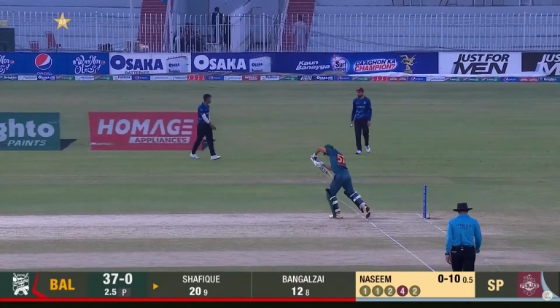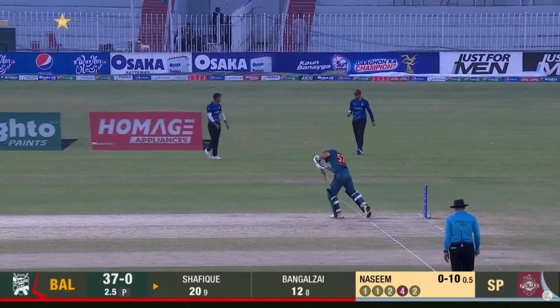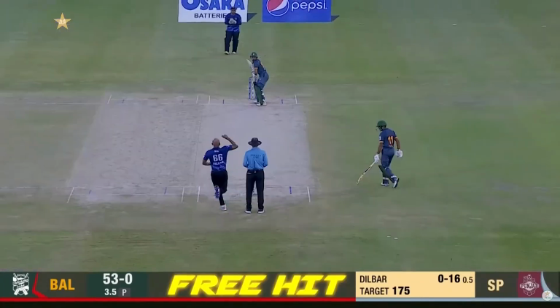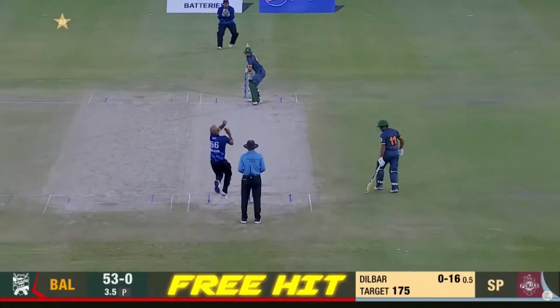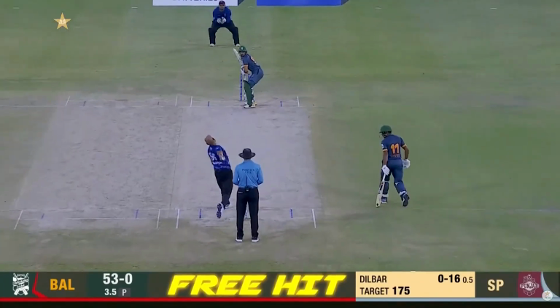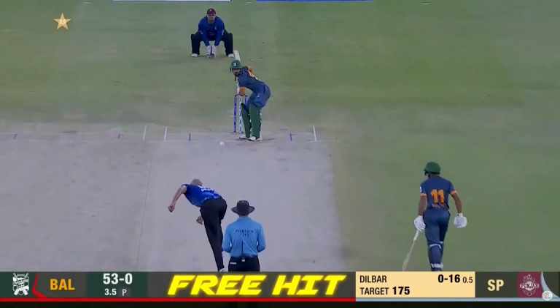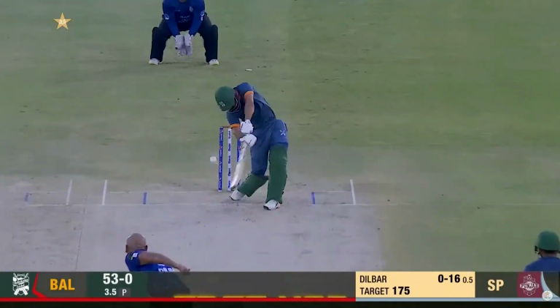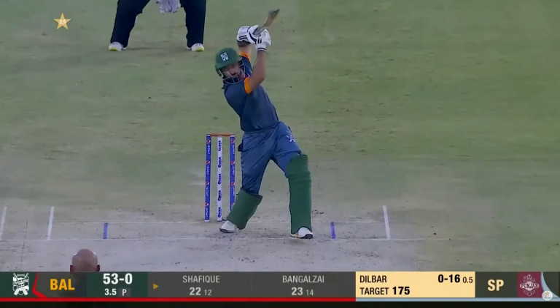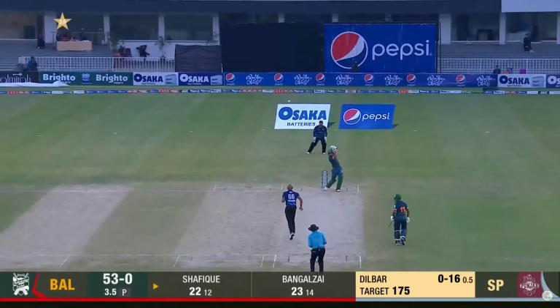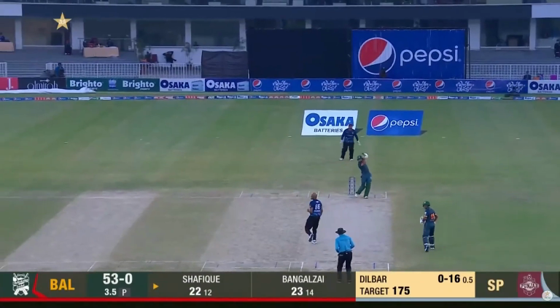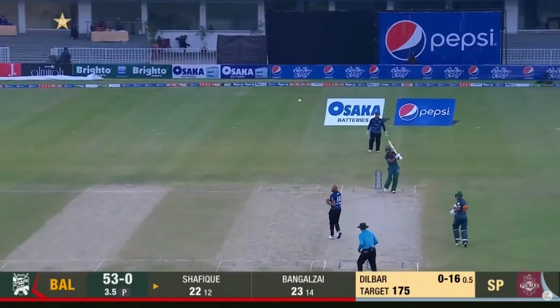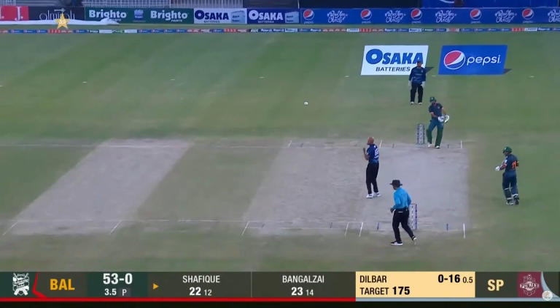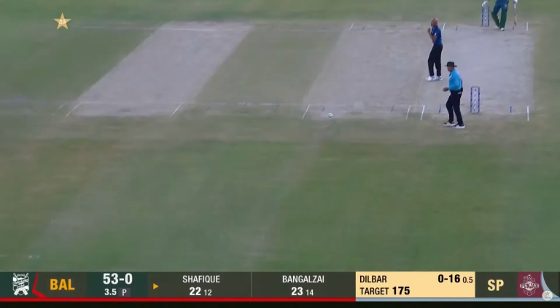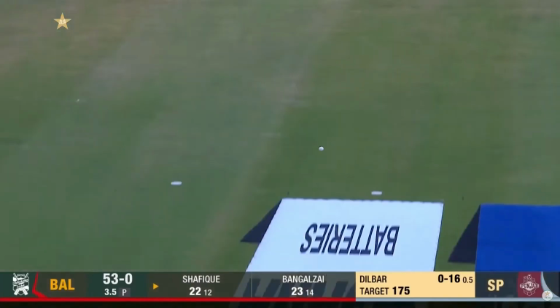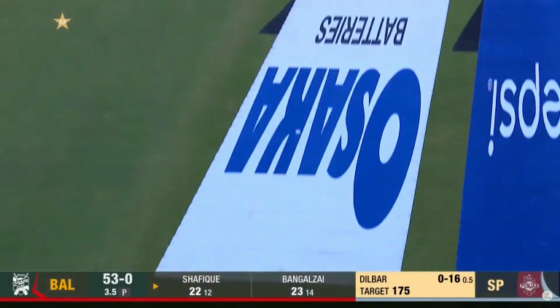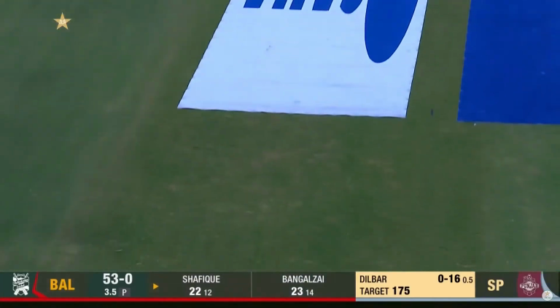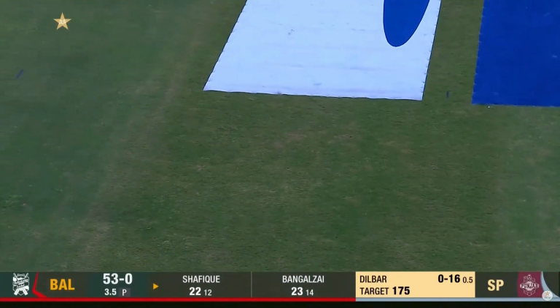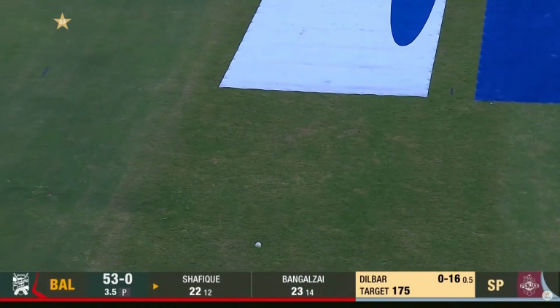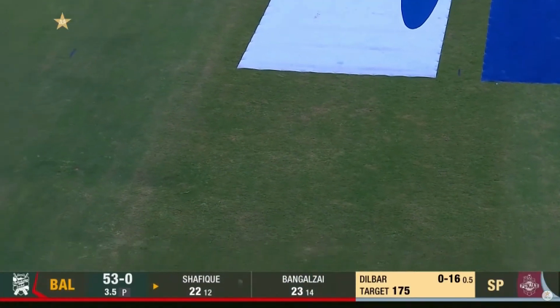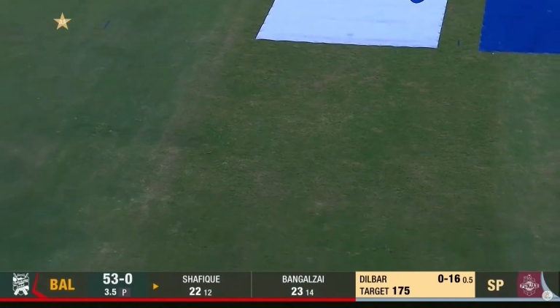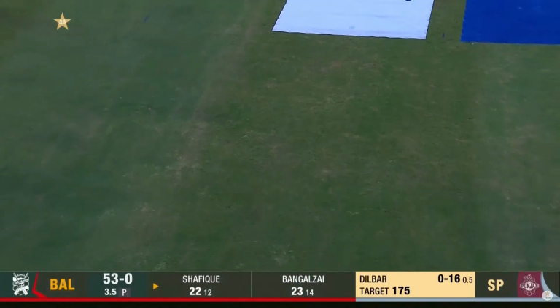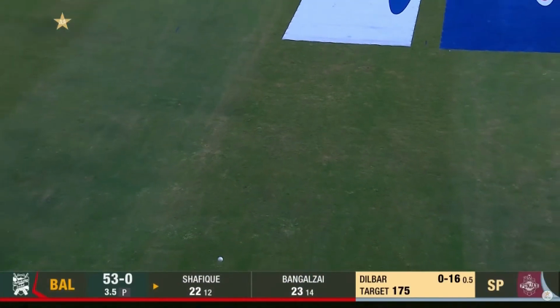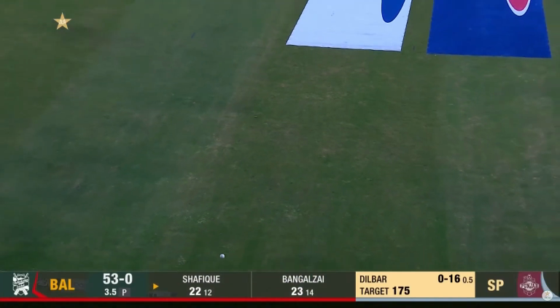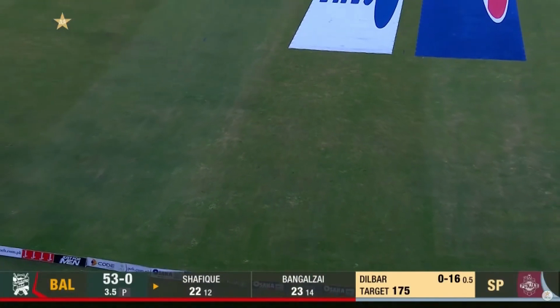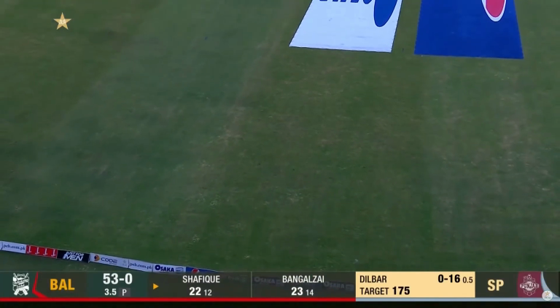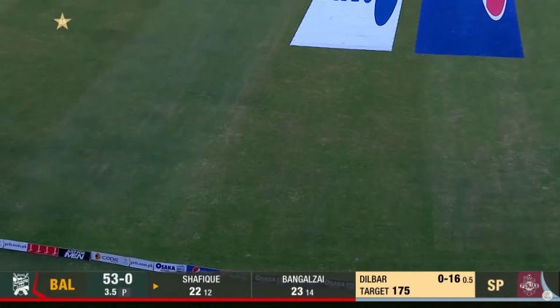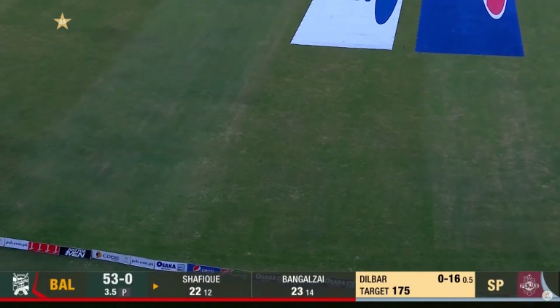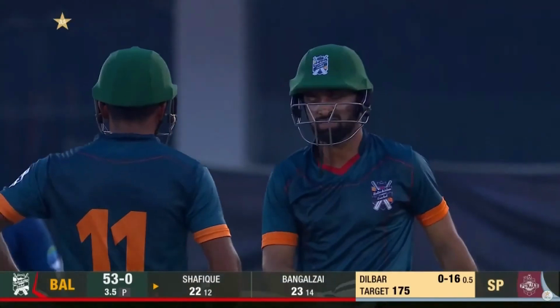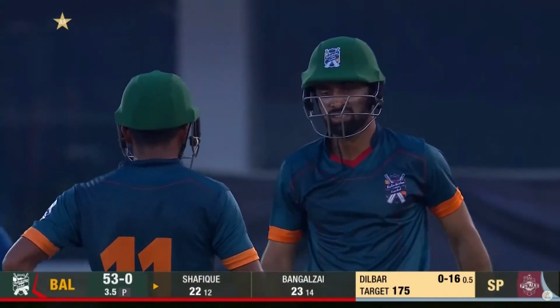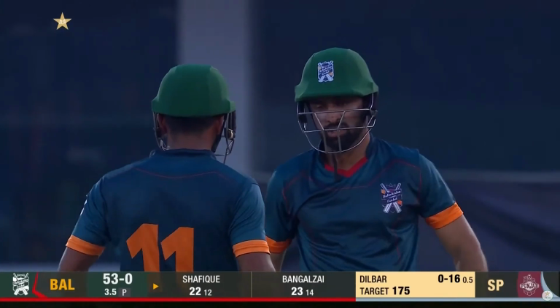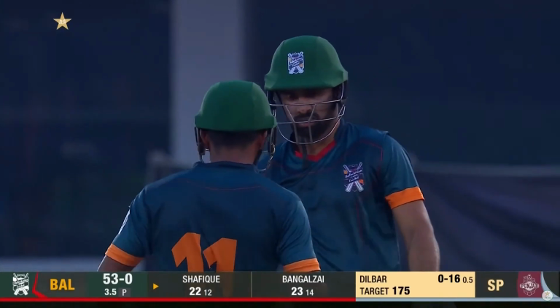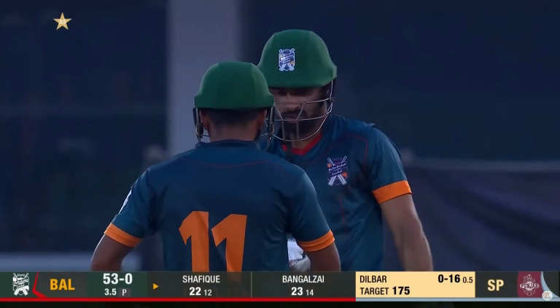This is the third in this over — straight down the ground, that is a beauty. All three are gone for four. That is really good batting.